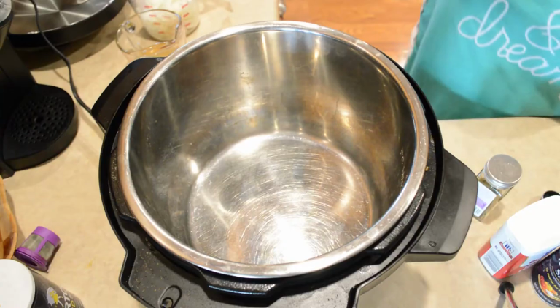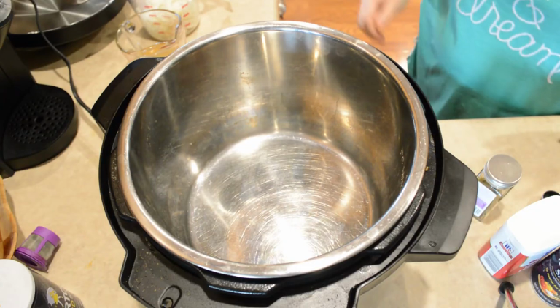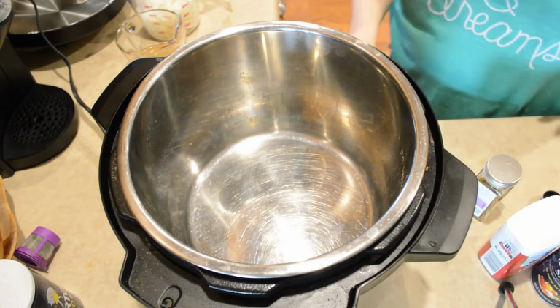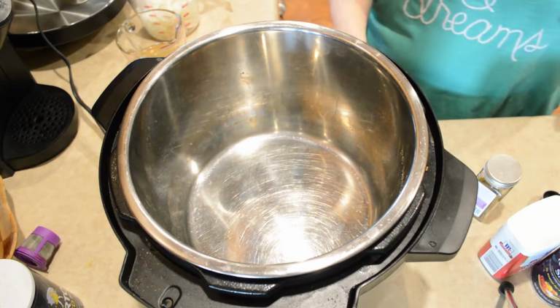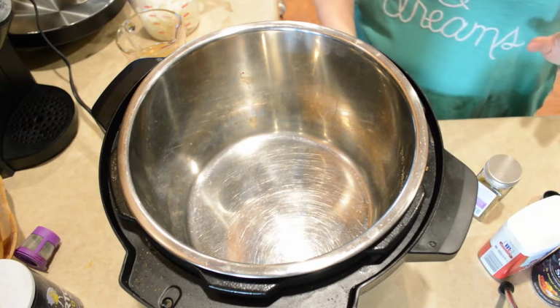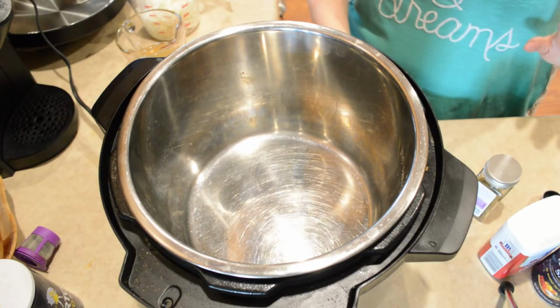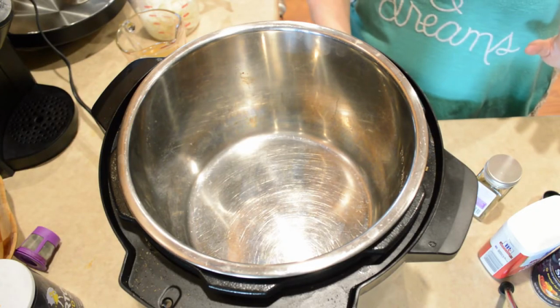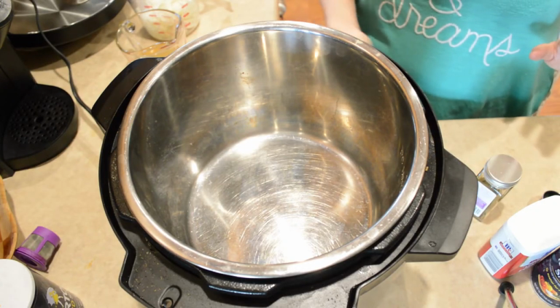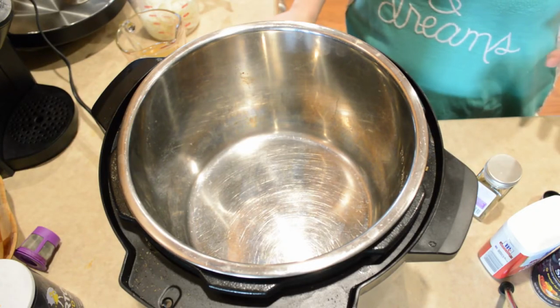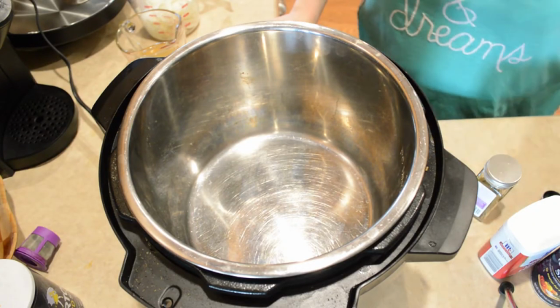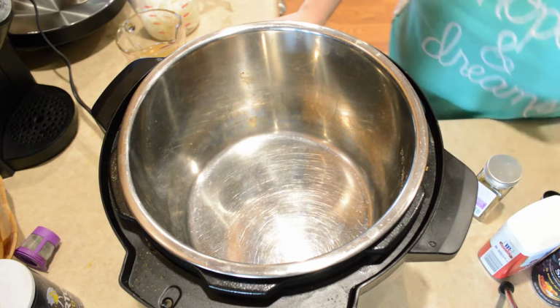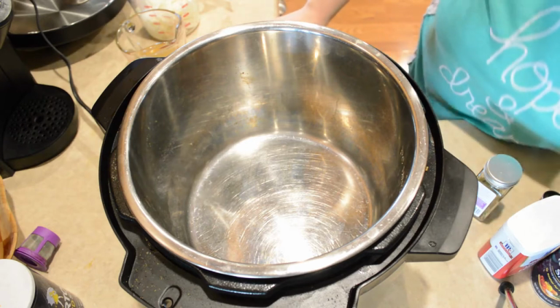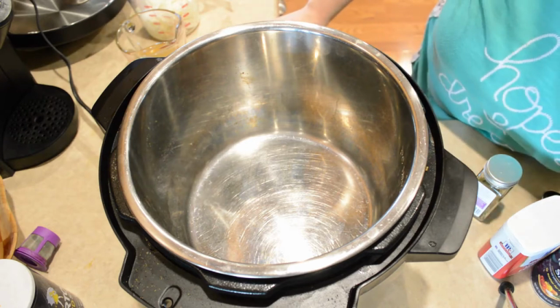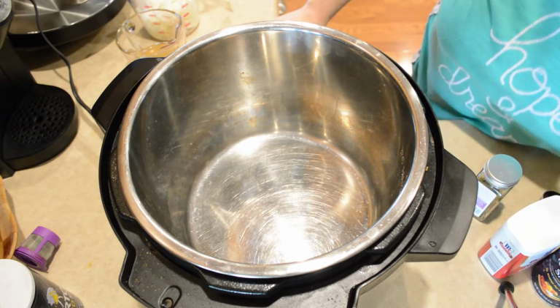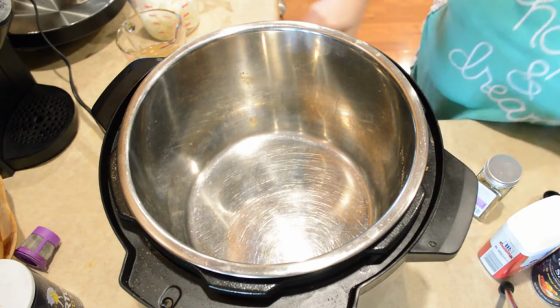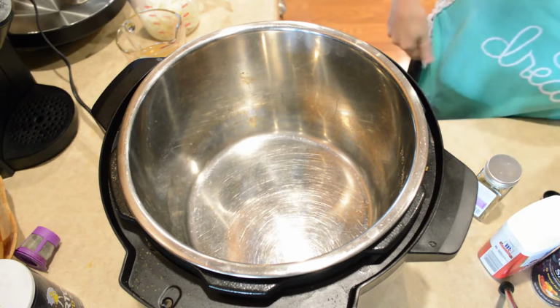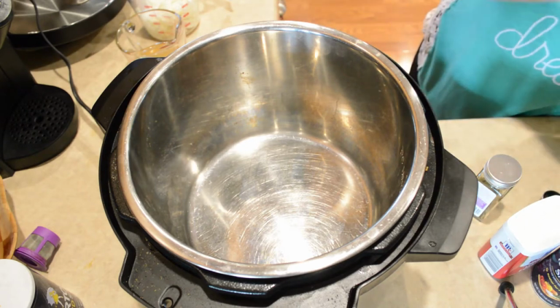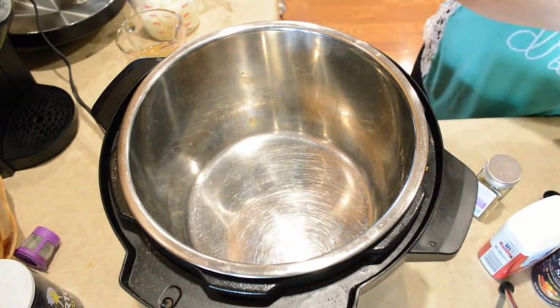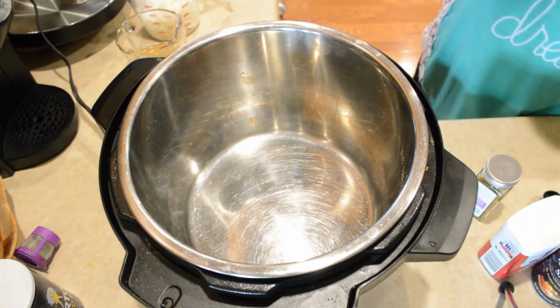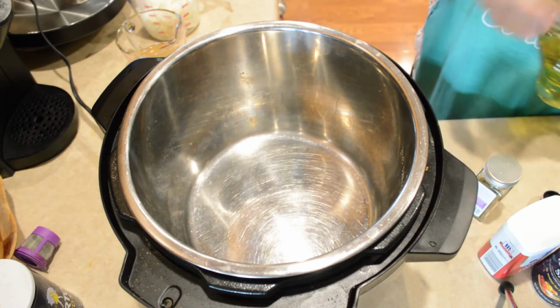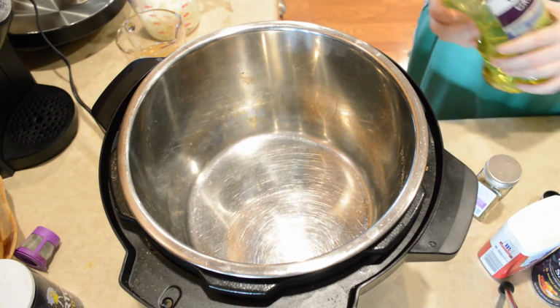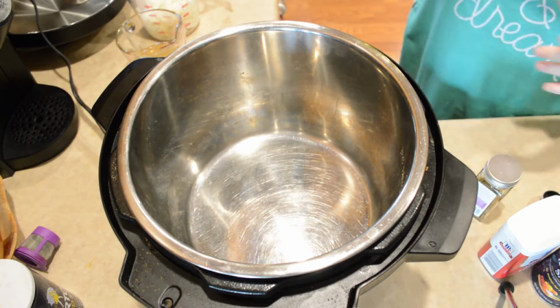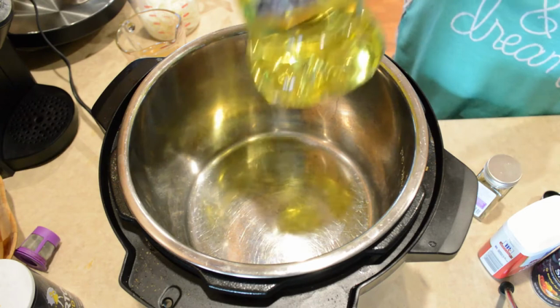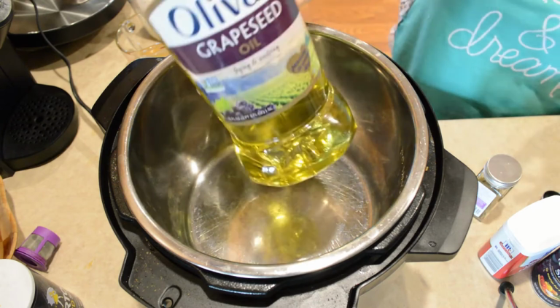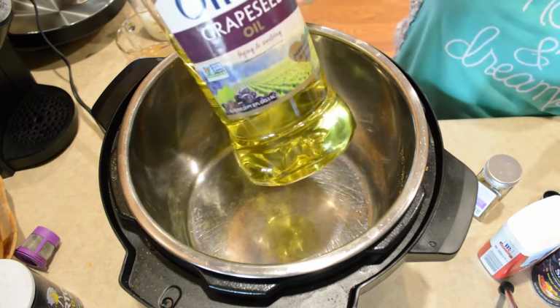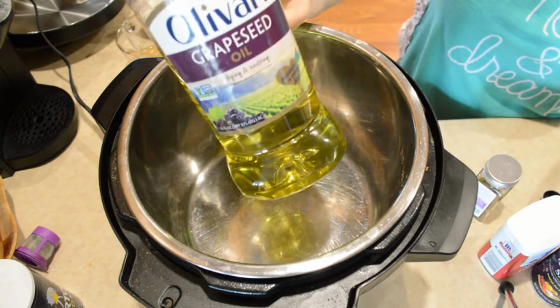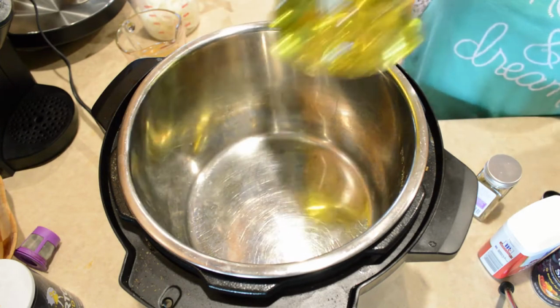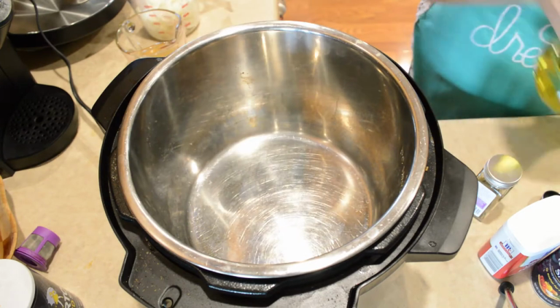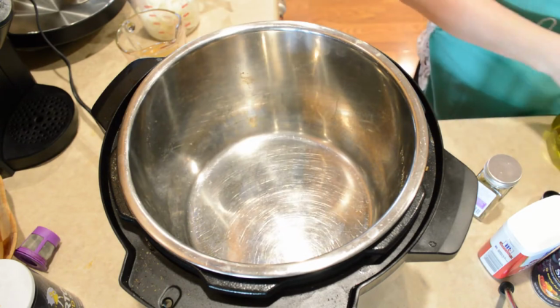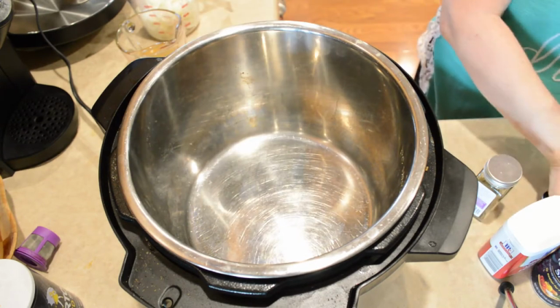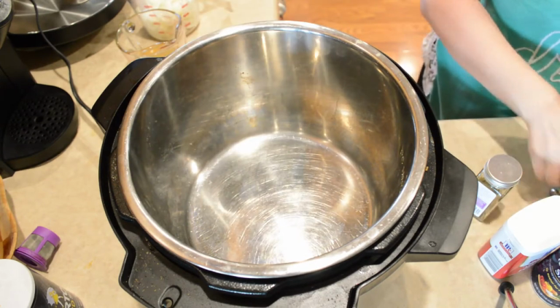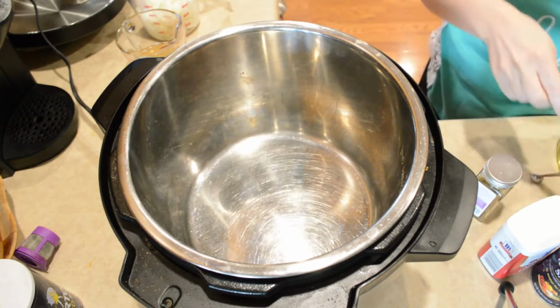The first thing I'm going to do is turn this on sauté and I'm going to add some oil. I'm using grapeseed oil — about two tablespoons.